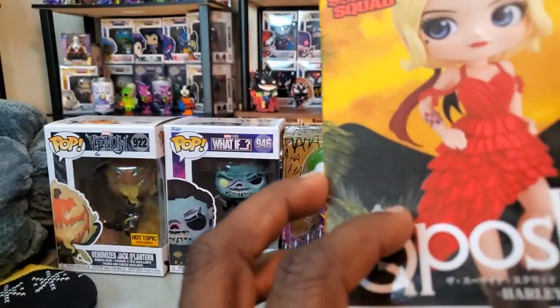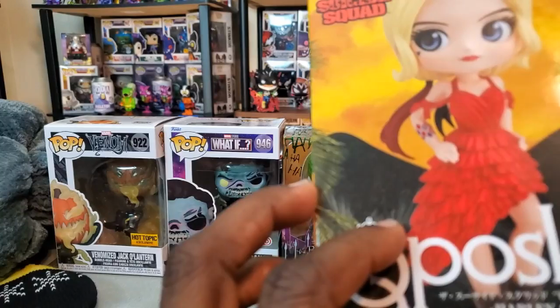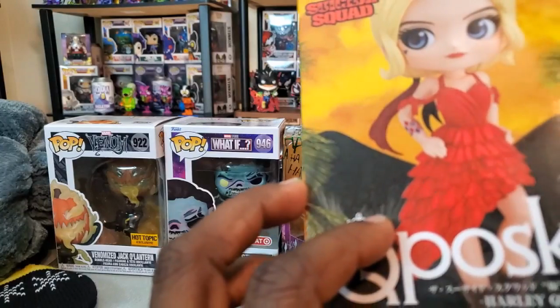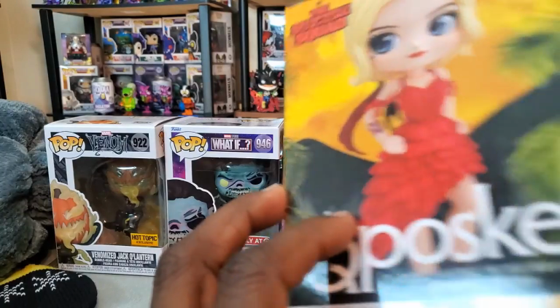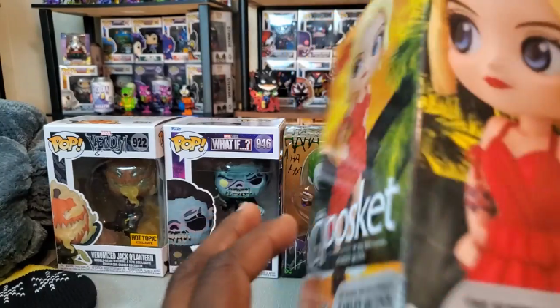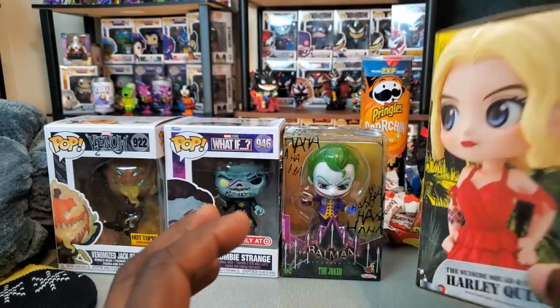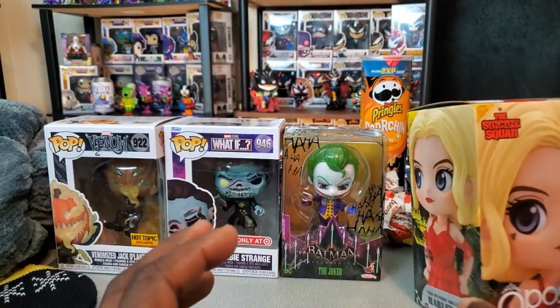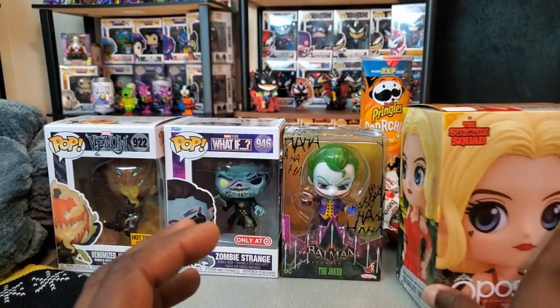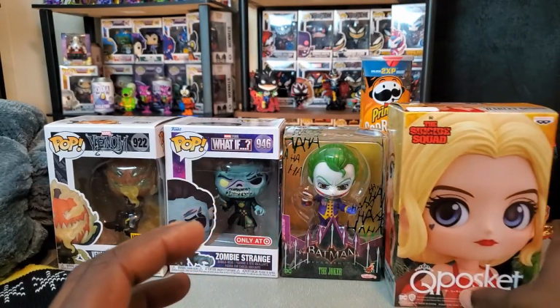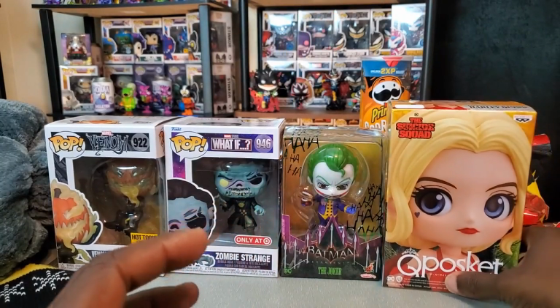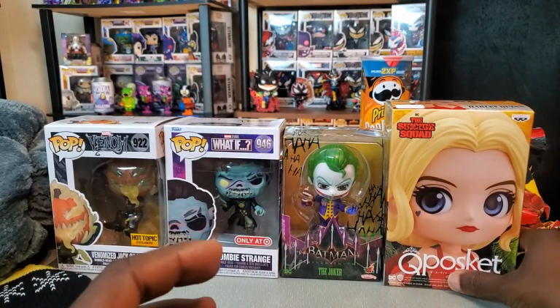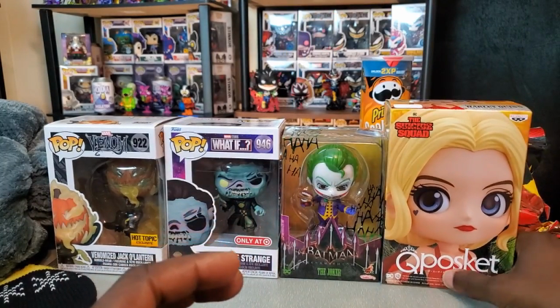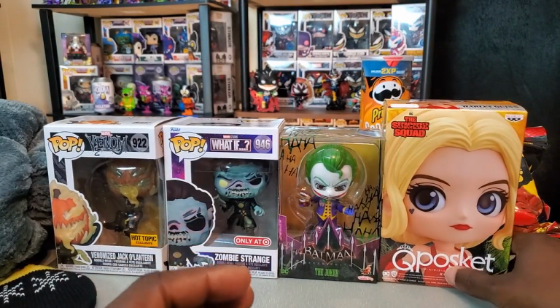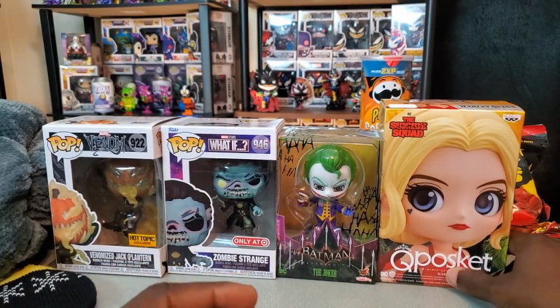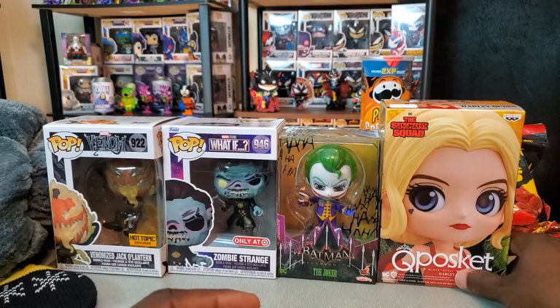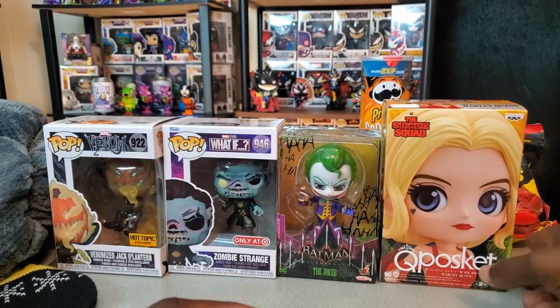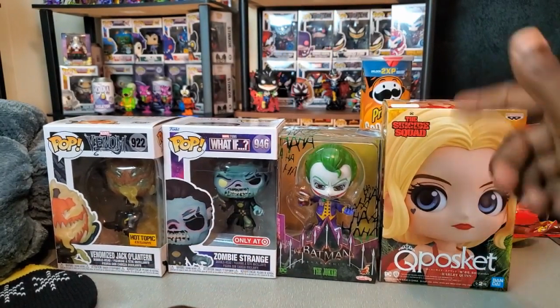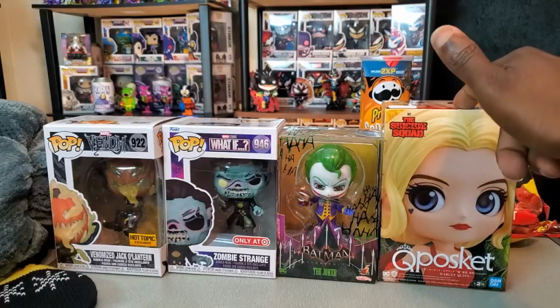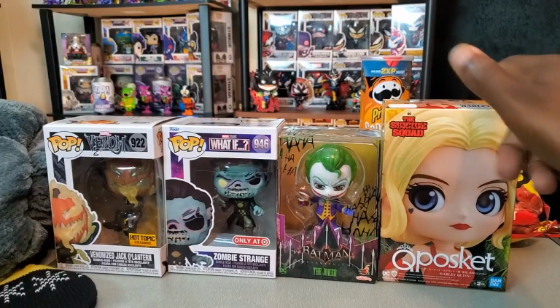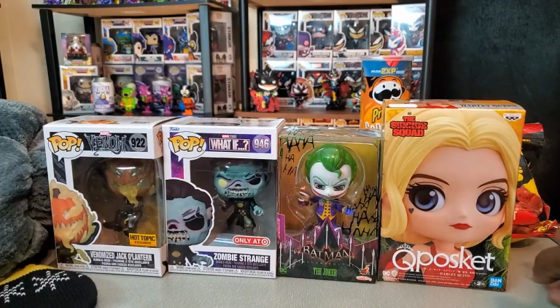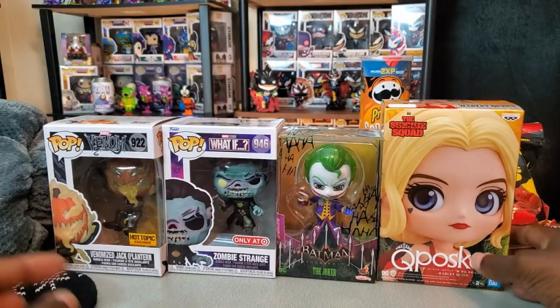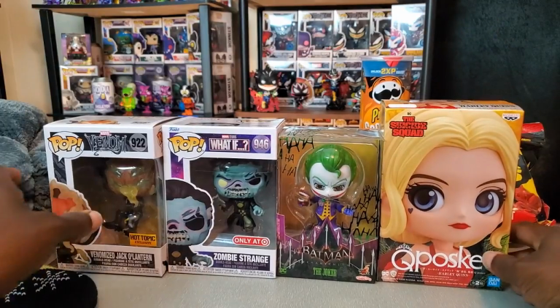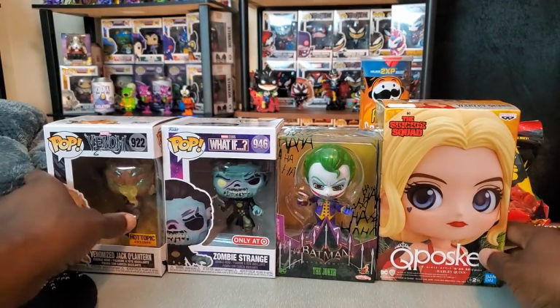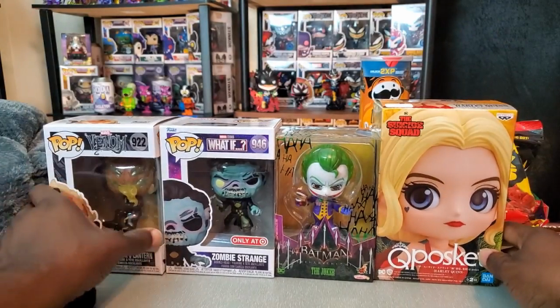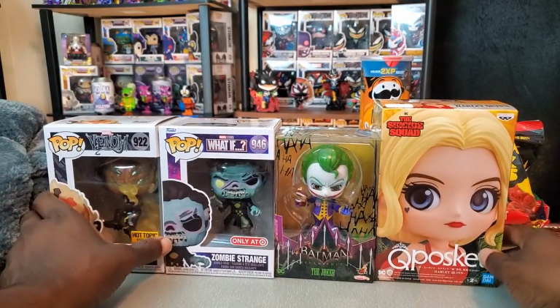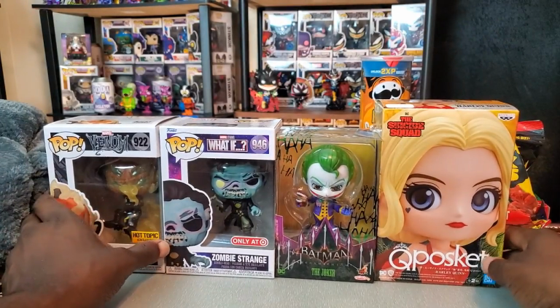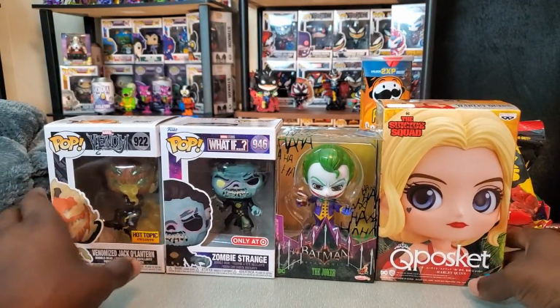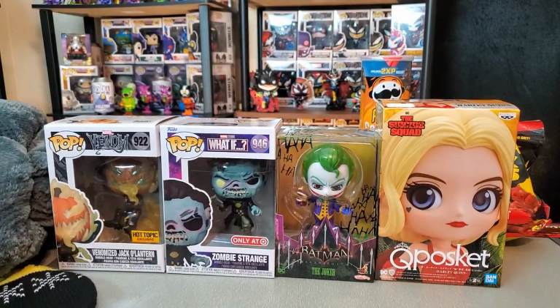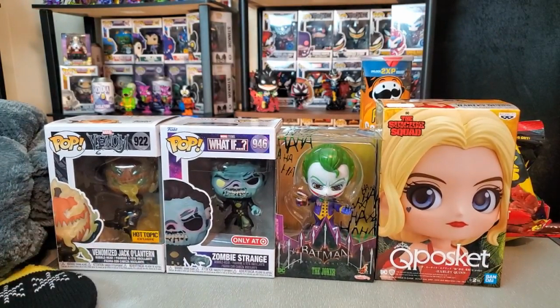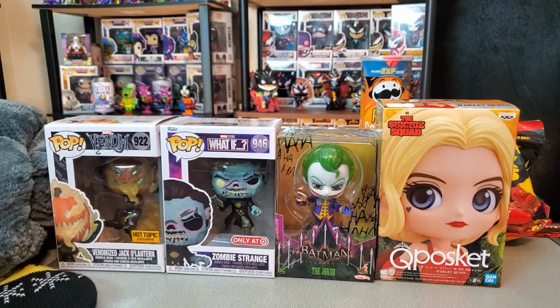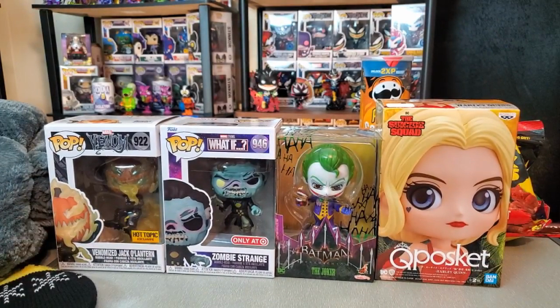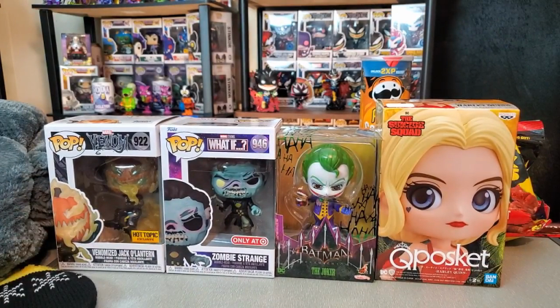I love the Suicide Squad — it might be my favorite movie of the year. Just seeing this is making me want to watch the movie again already.